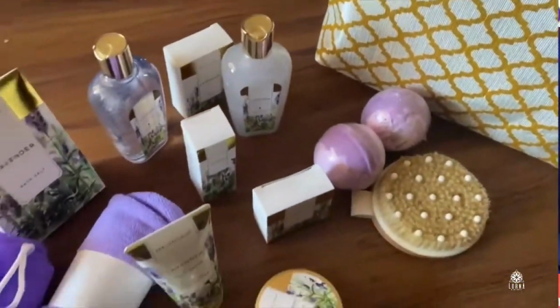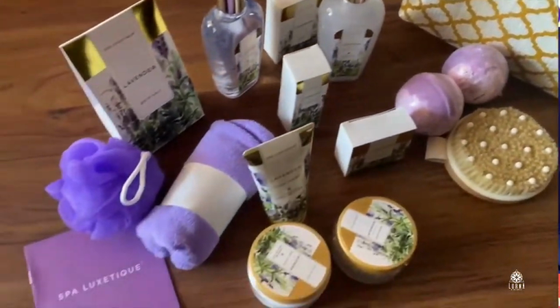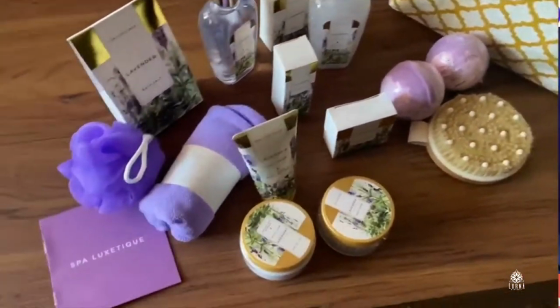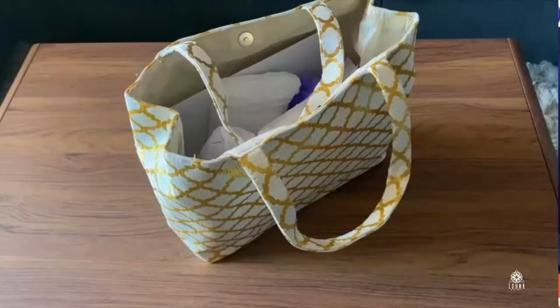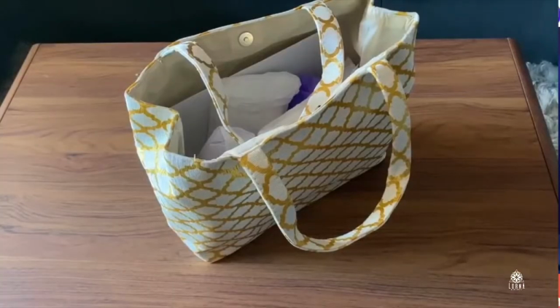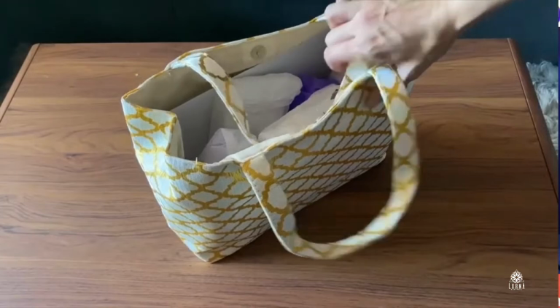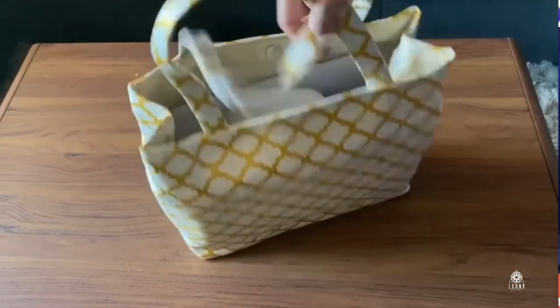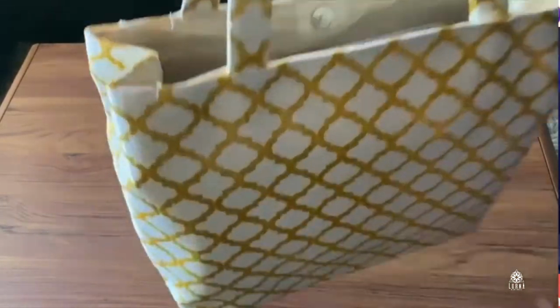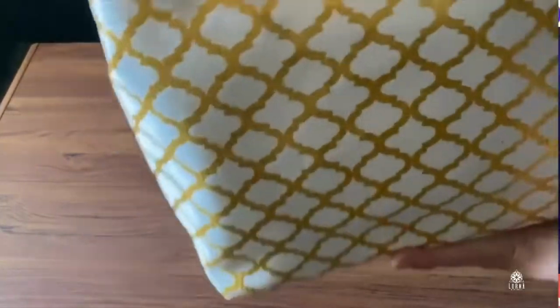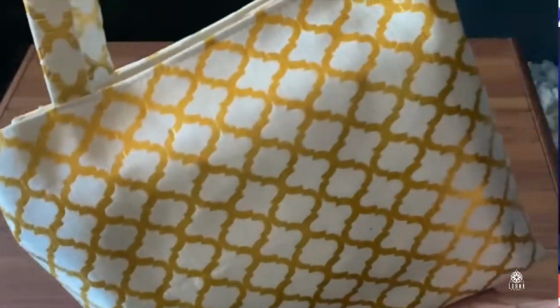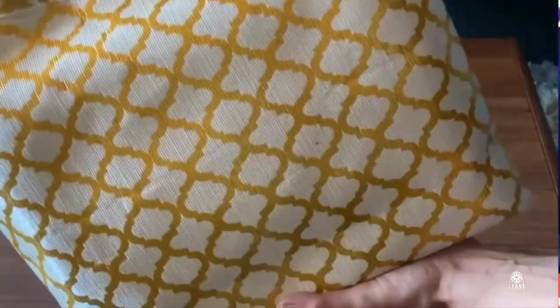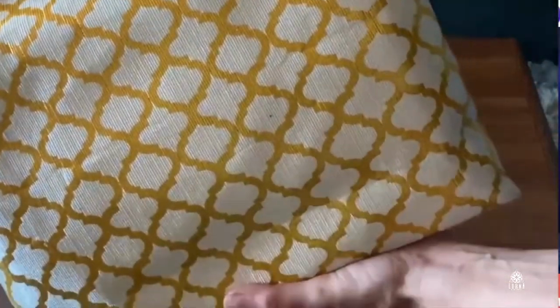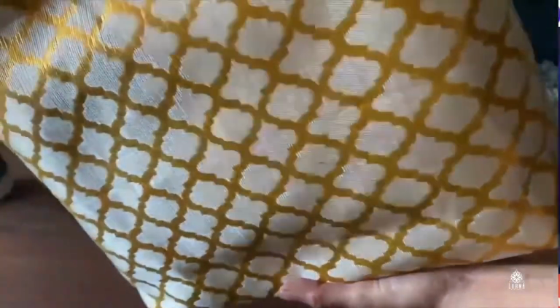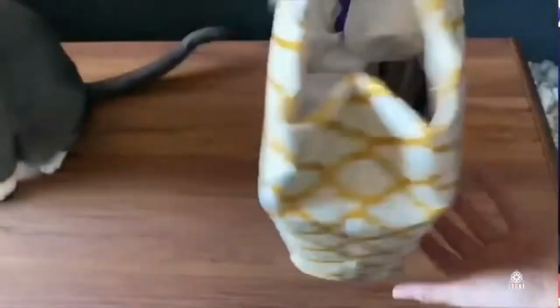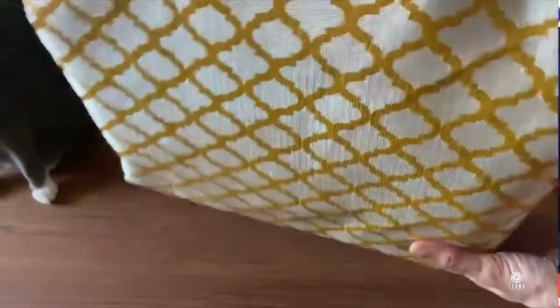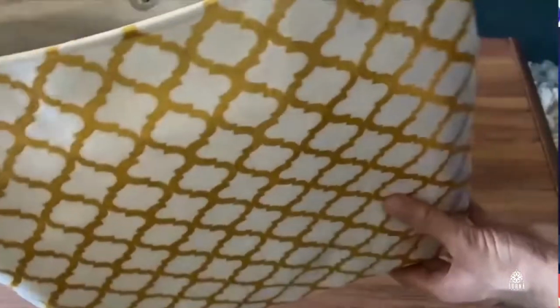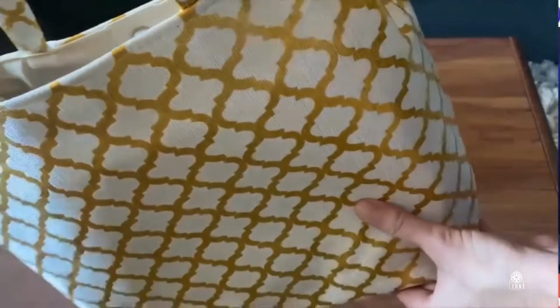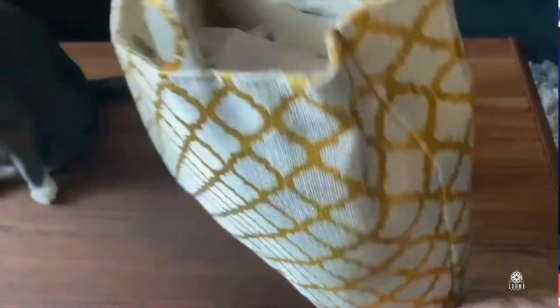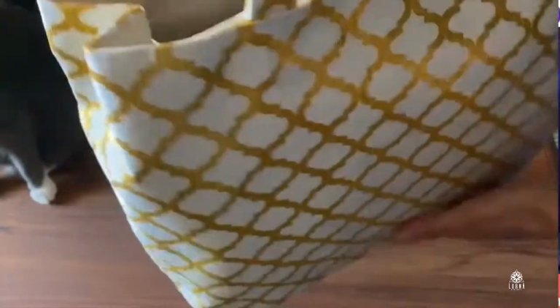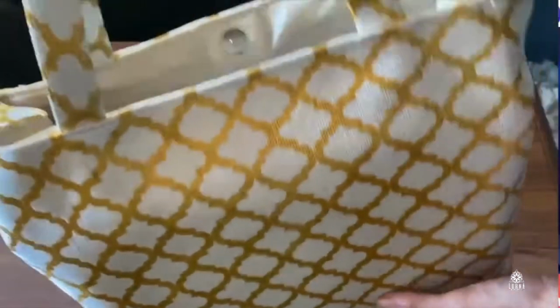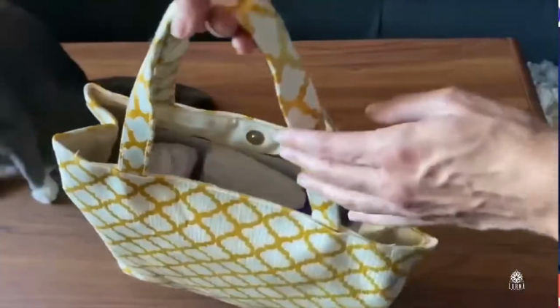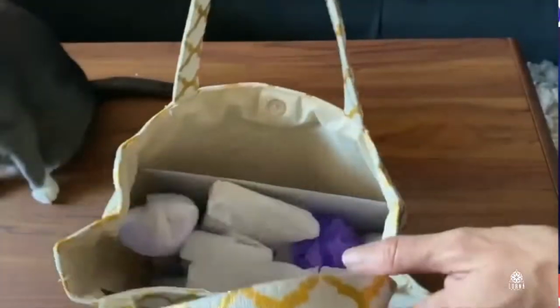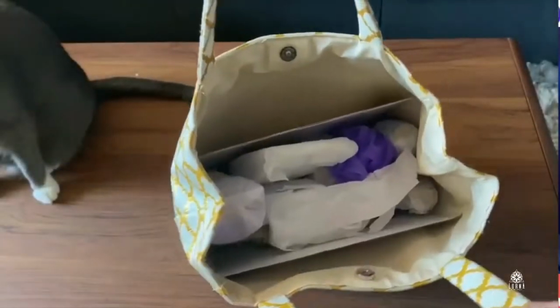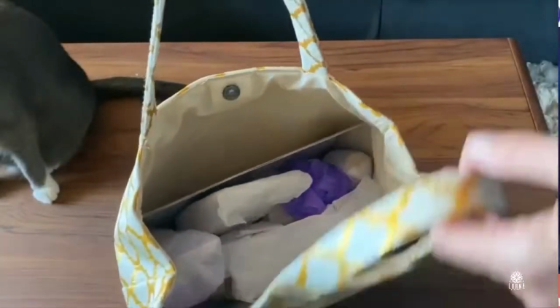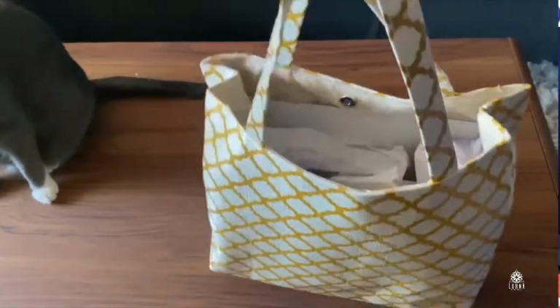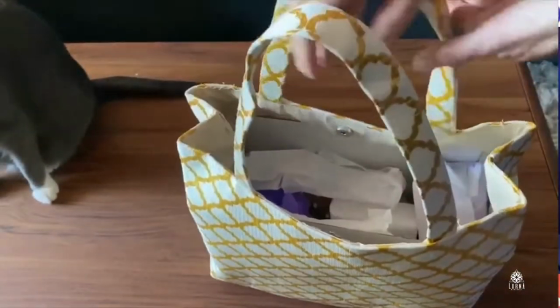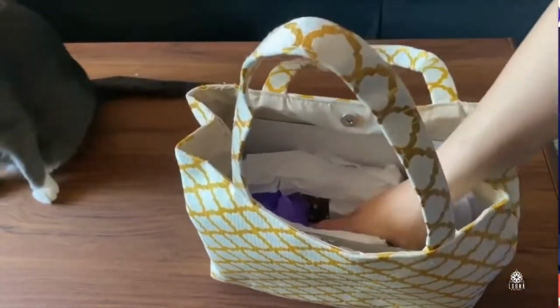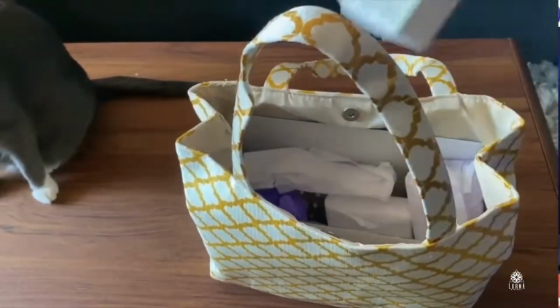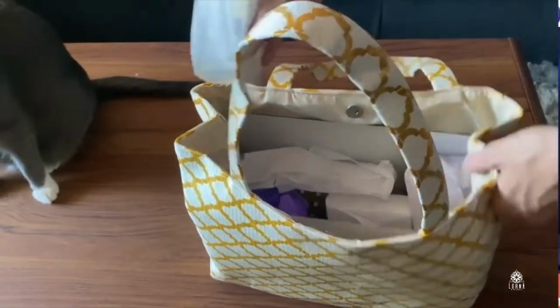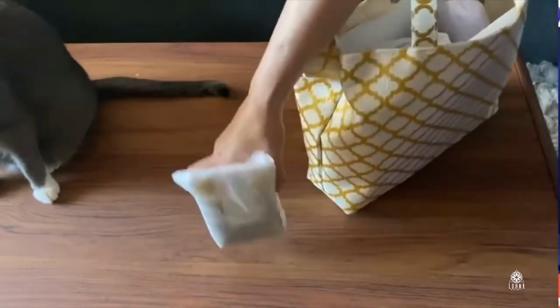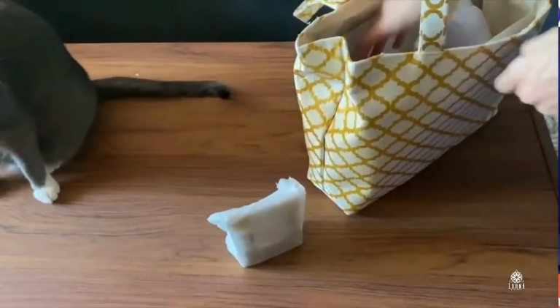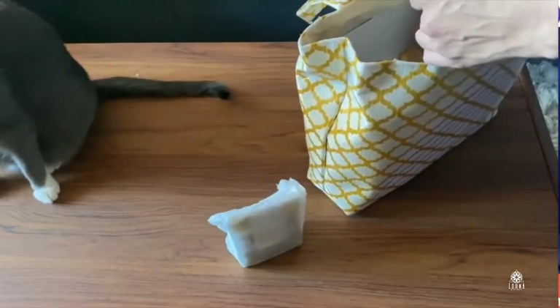You can also put it in your bathroom in a basket and it looks so nice. You can use it for a guest bathroom as well. I love the presentation. My cat was so curious when I first got it!